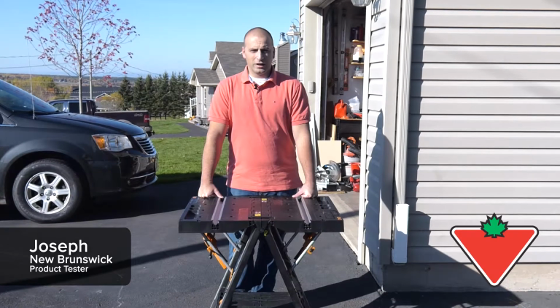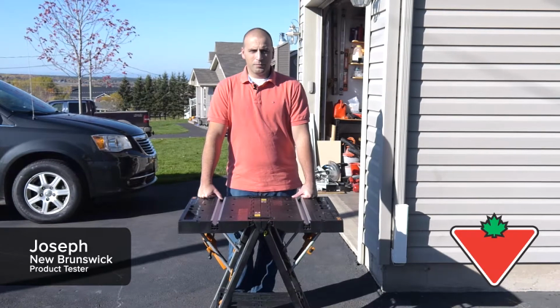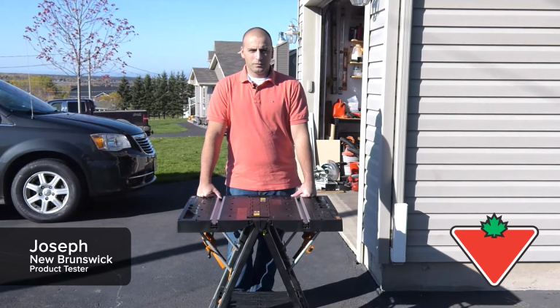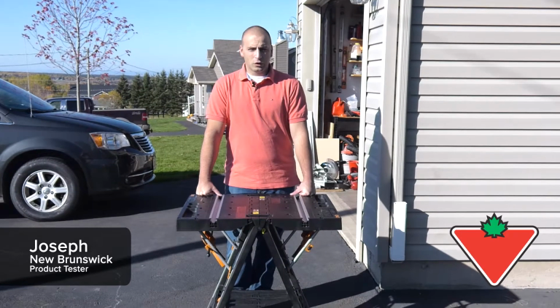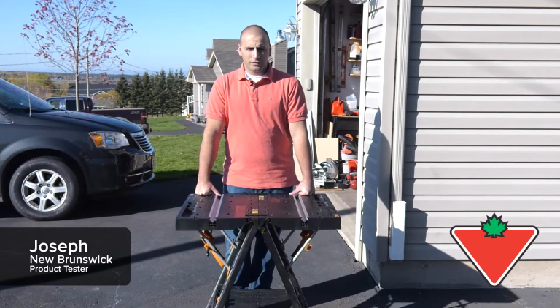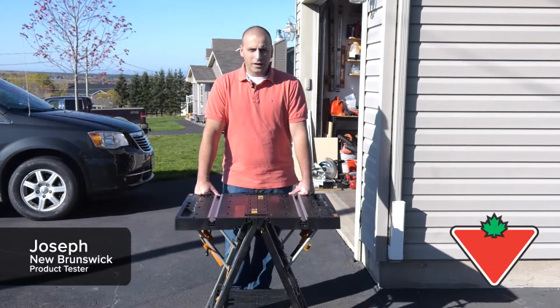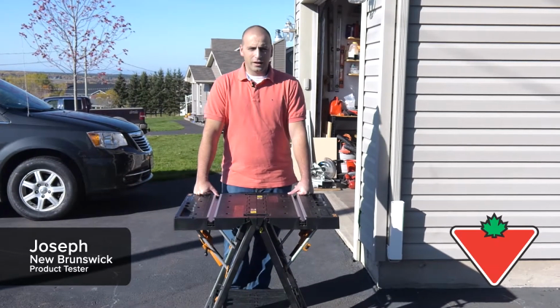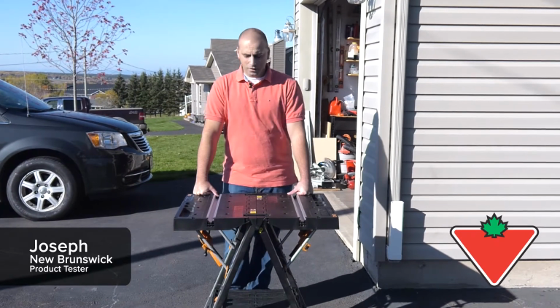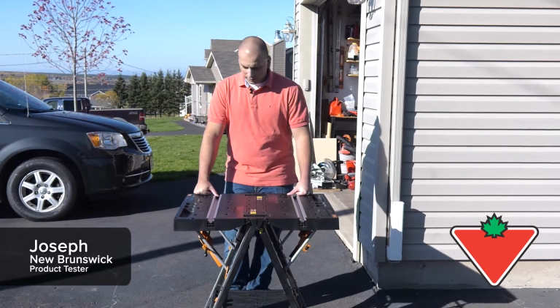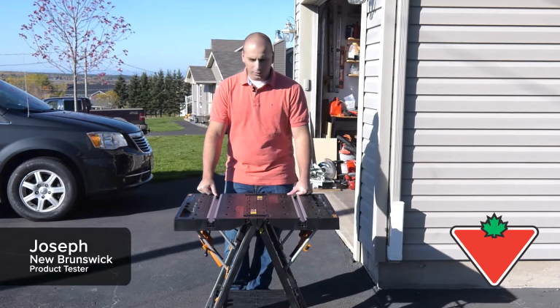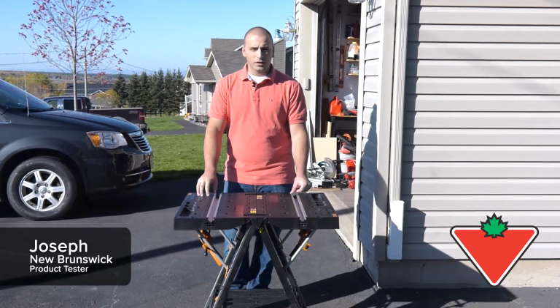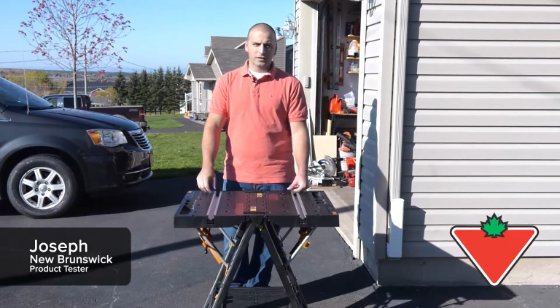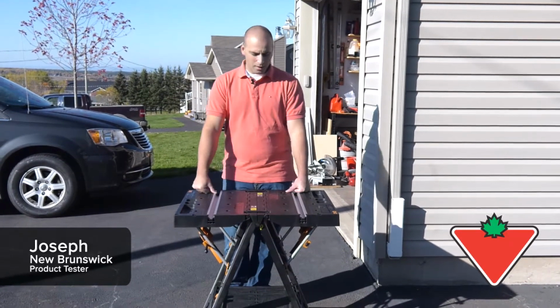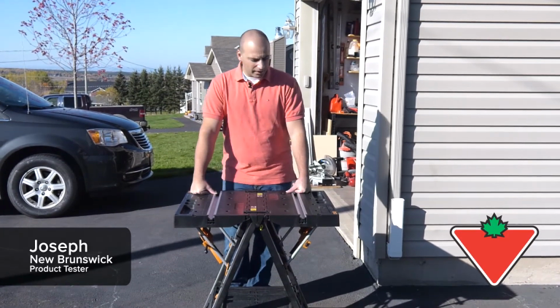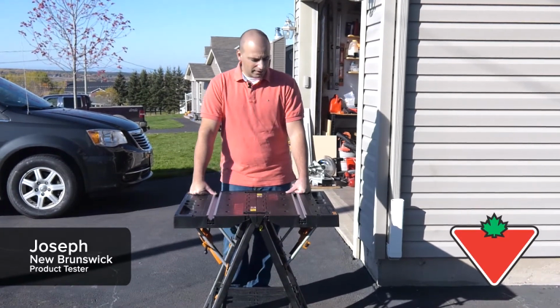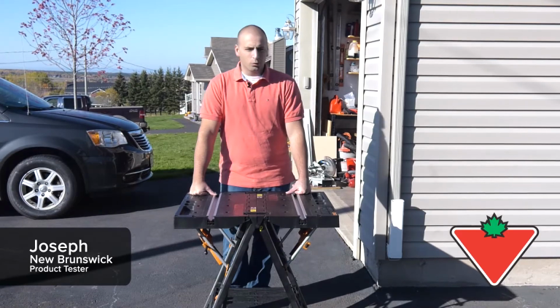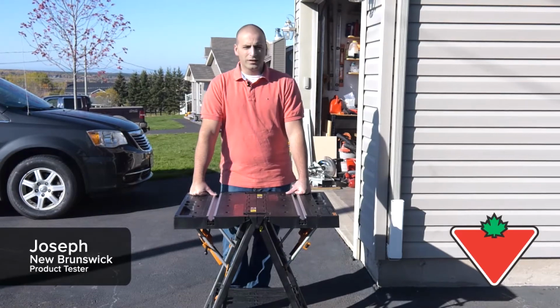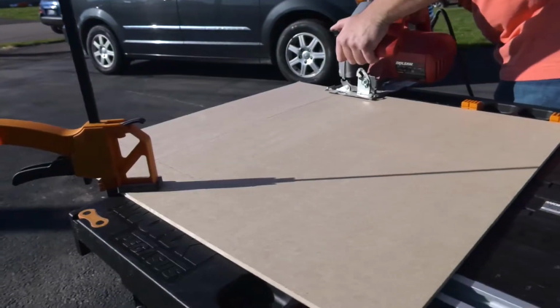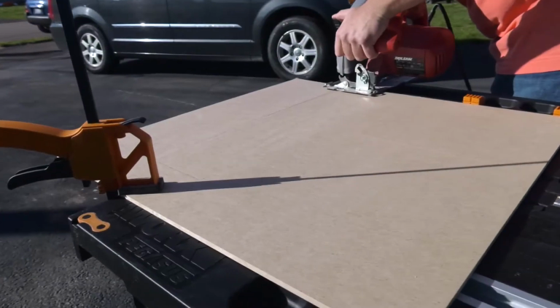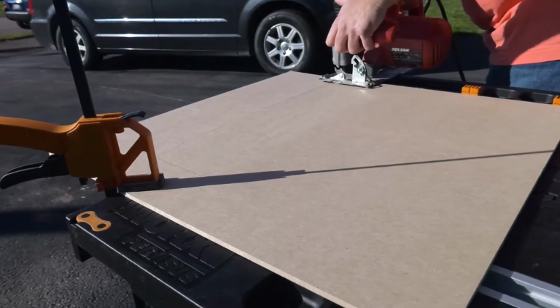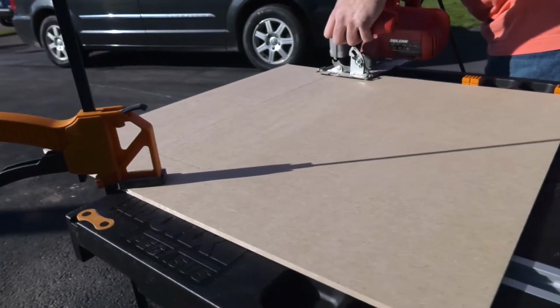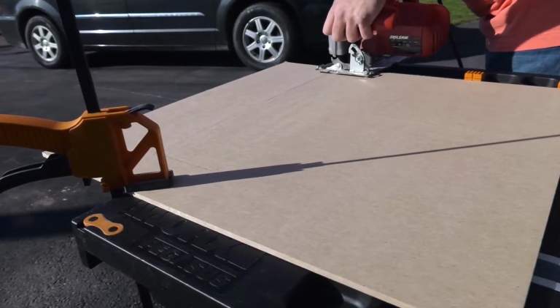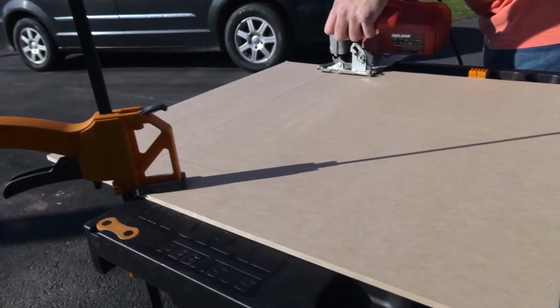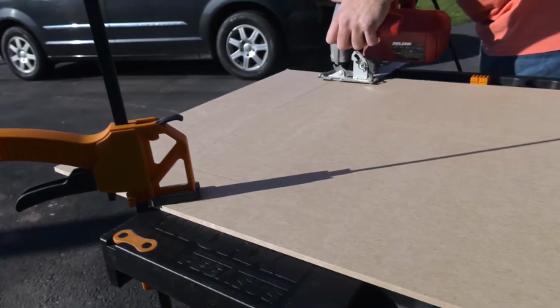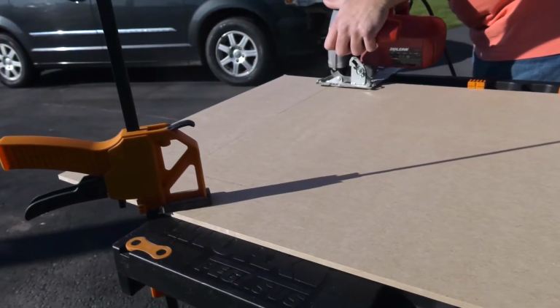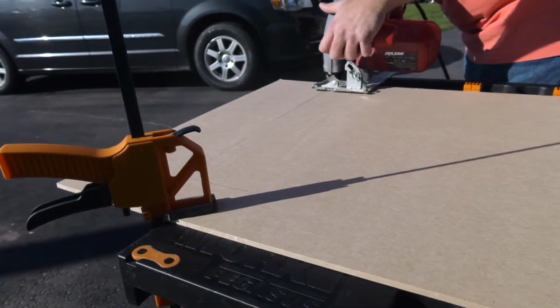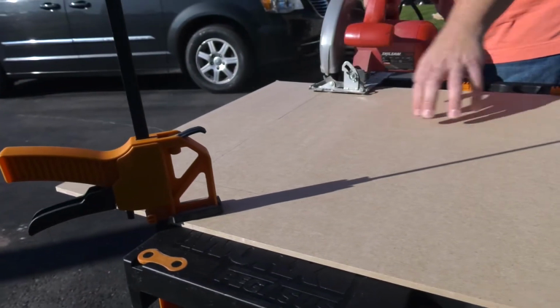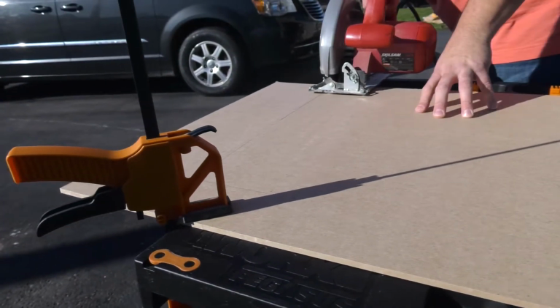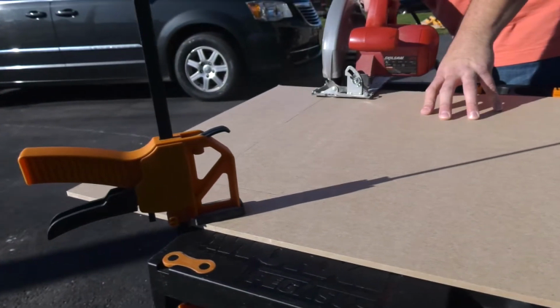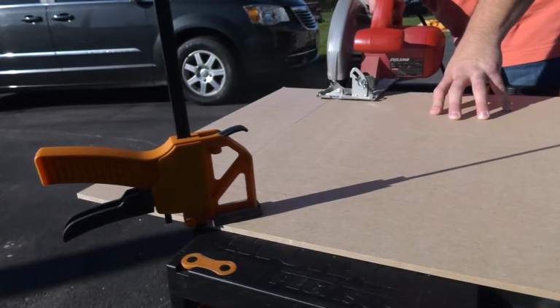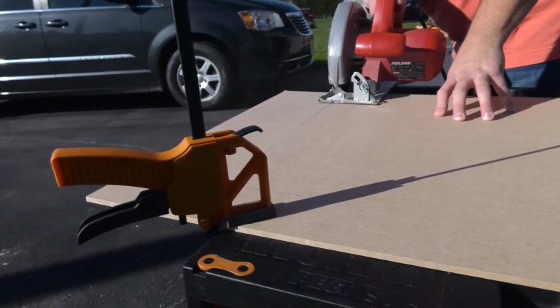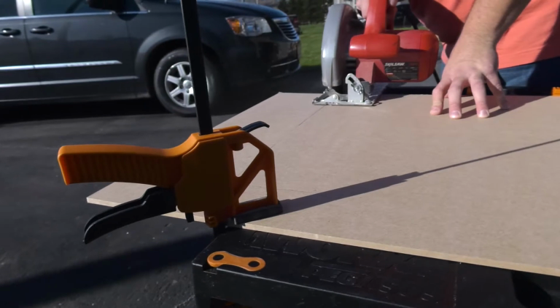Morning, I'm Joseph and I'm here with the WORX Pegasus Work Table and Sawhorse. I'm very happy with this product after testing it and using it.